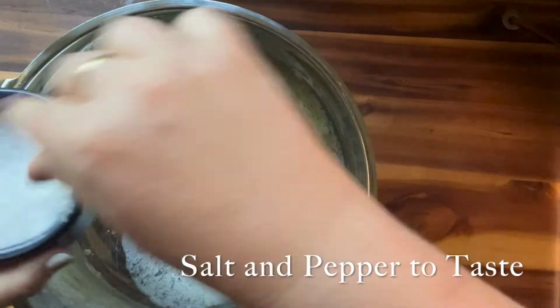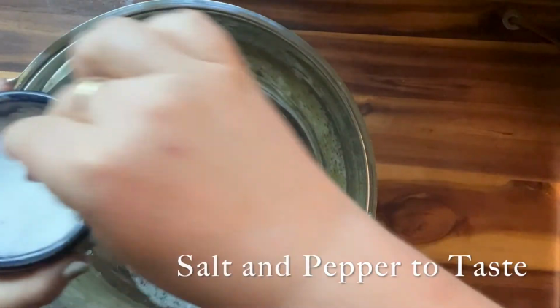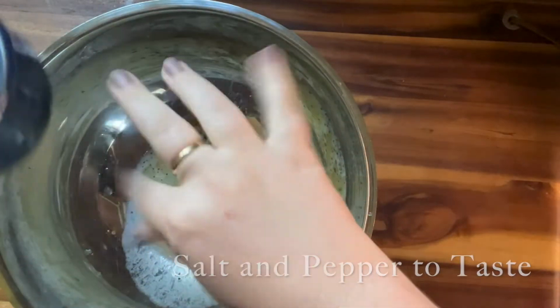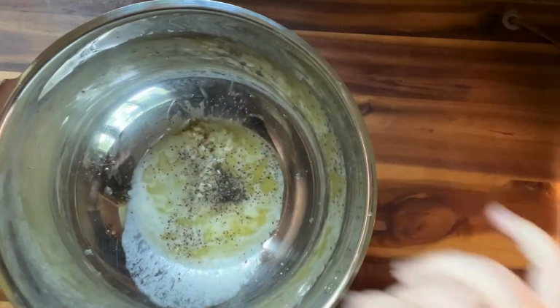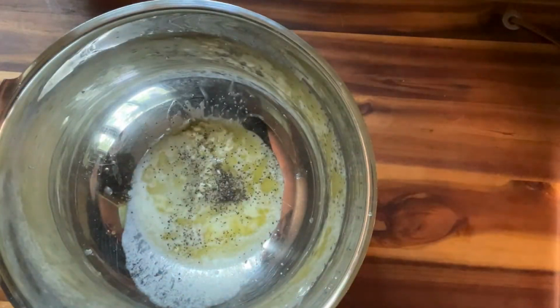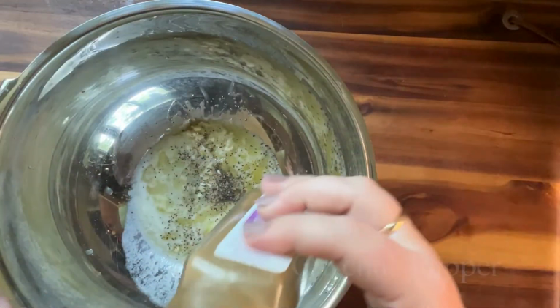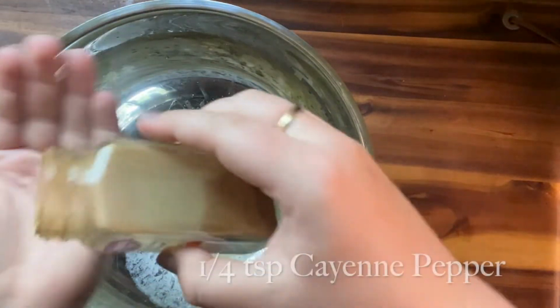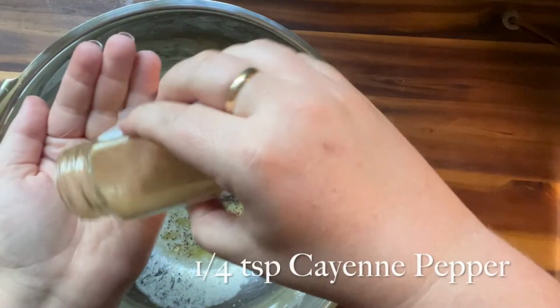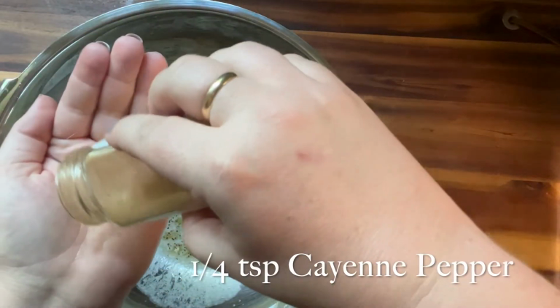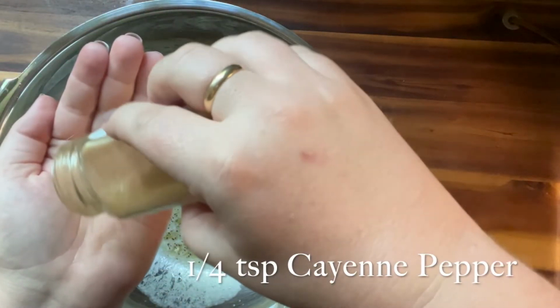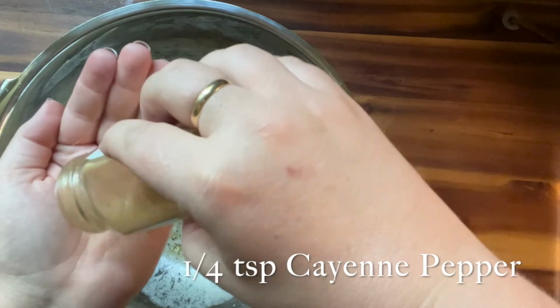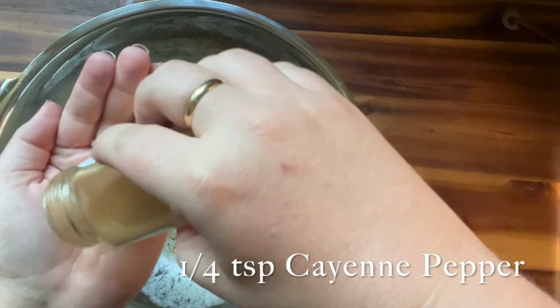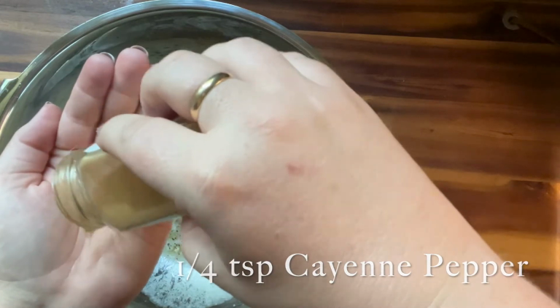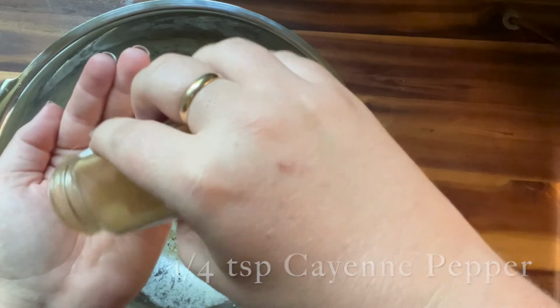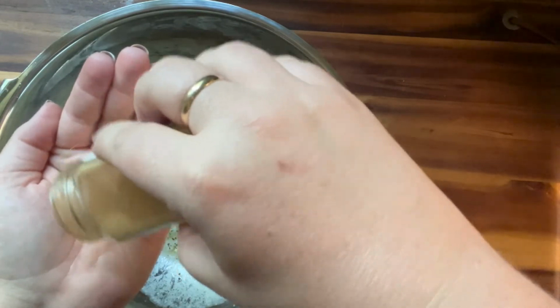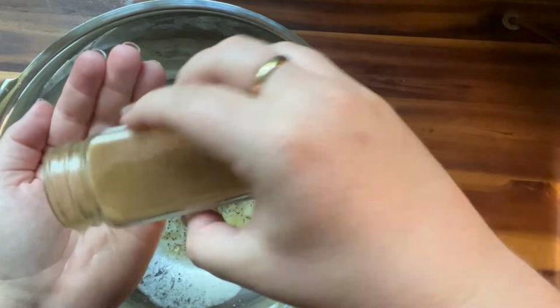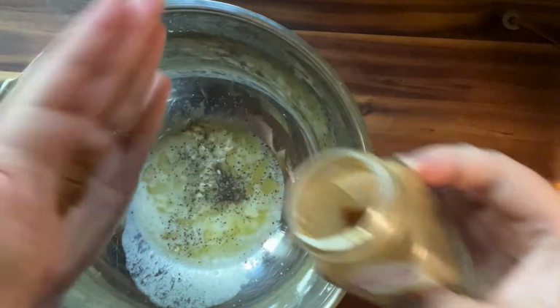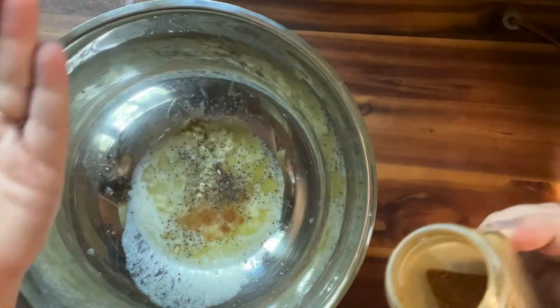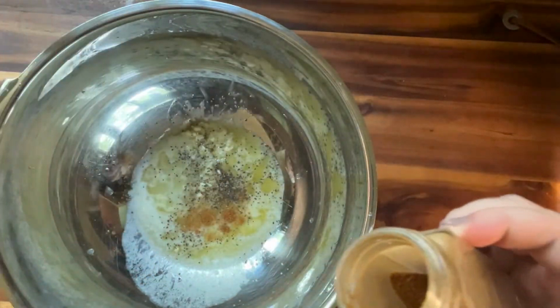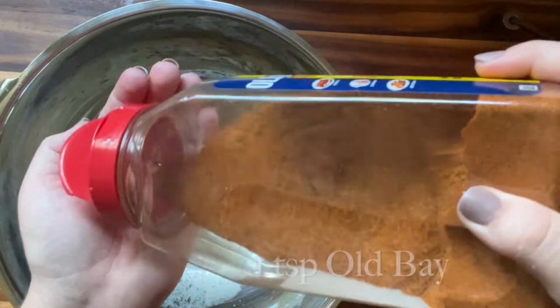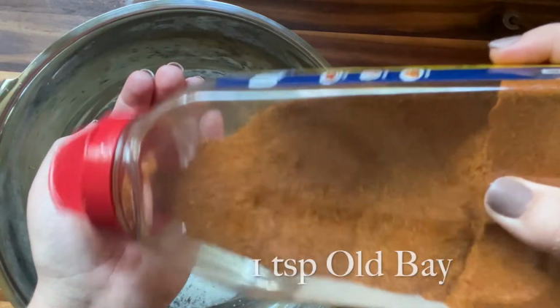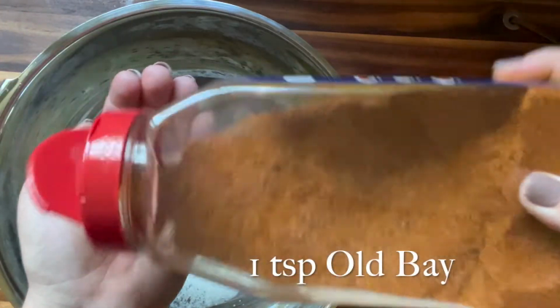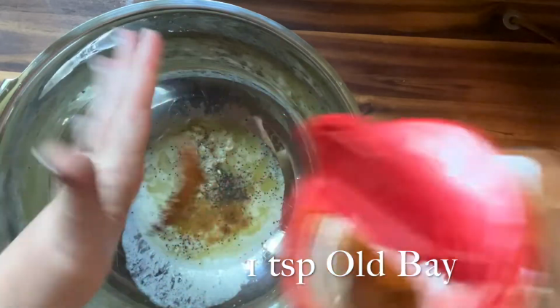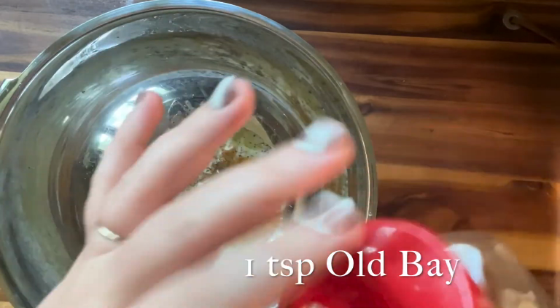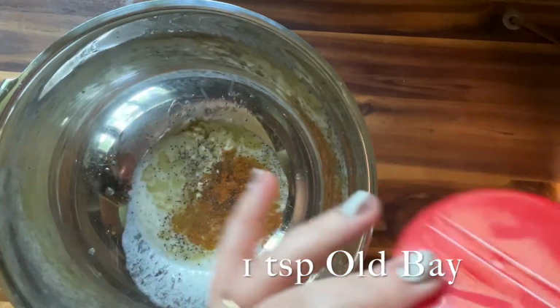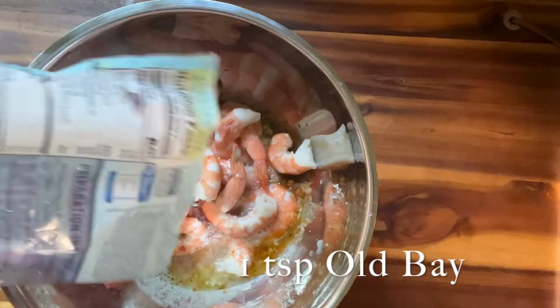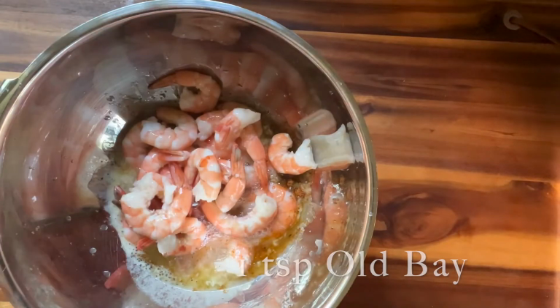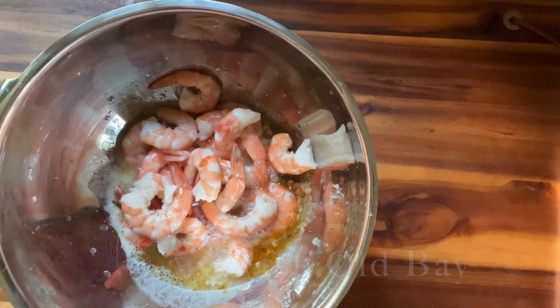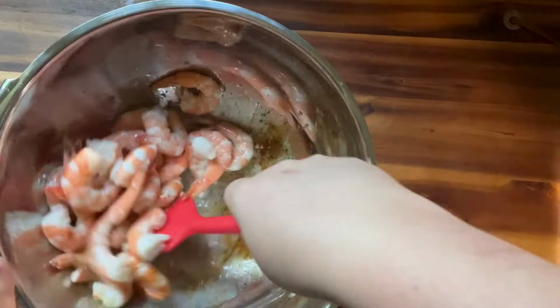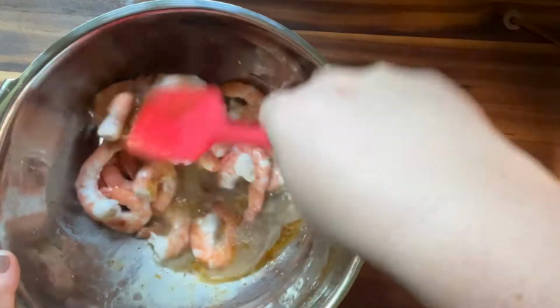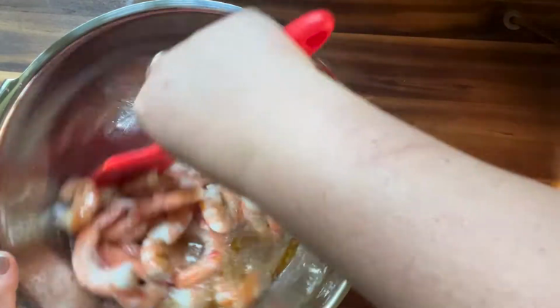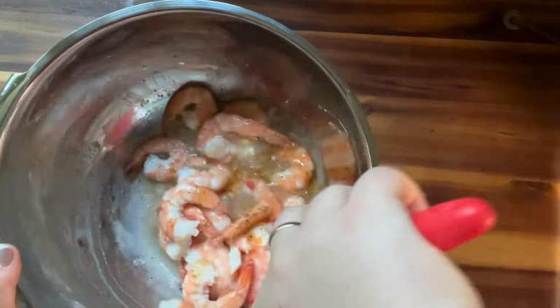Then you're going to add some salt and pepper to taste. And then you're going to add a little bit of cayenne pepper. If you want it spicy, you could add more. If you don't want any spice, you don't have to add any. Then you're going to add some Old Bay. And then finally you're going to add your shrimp.